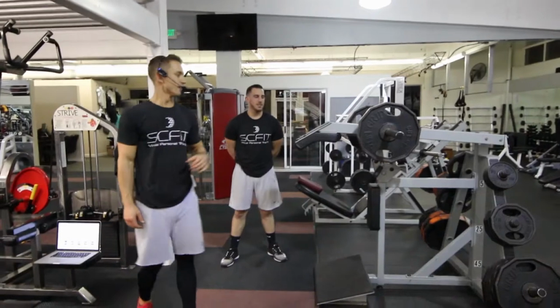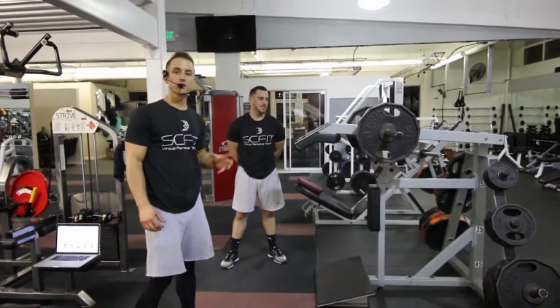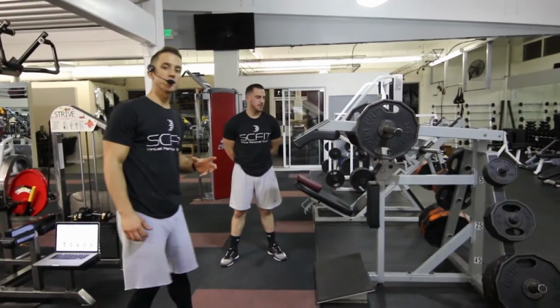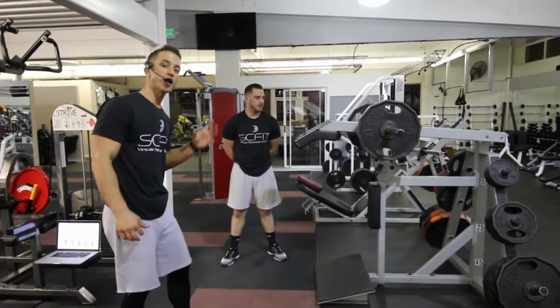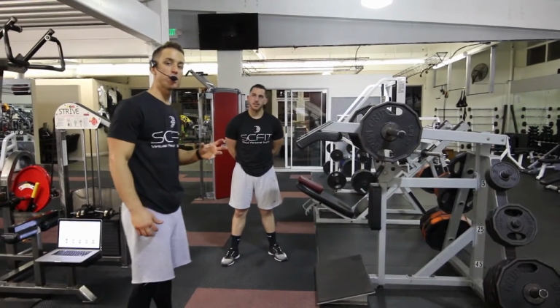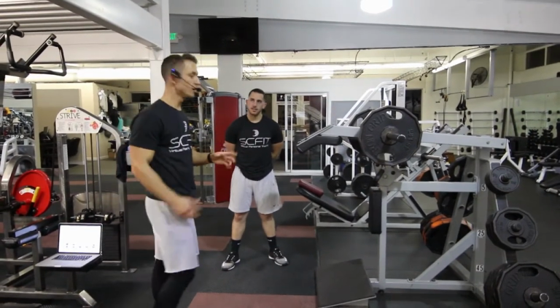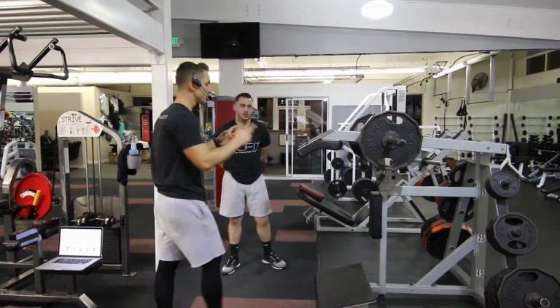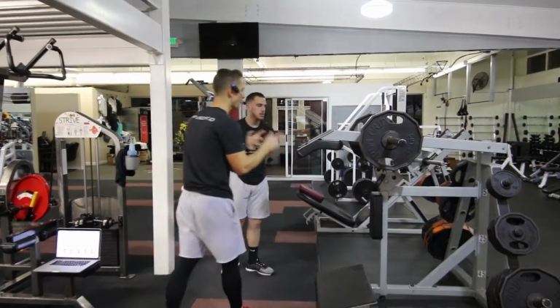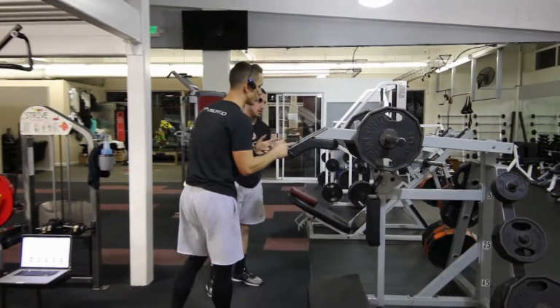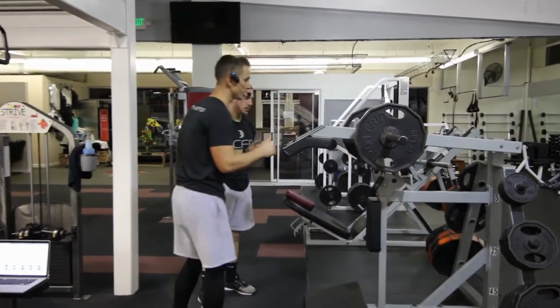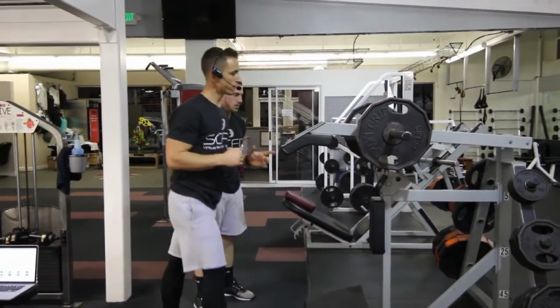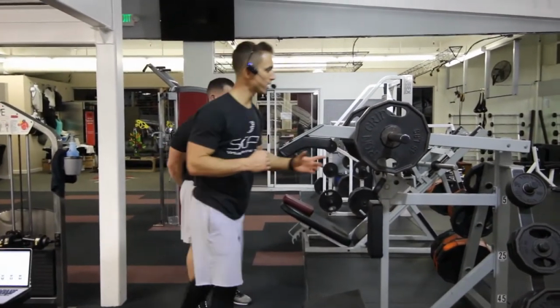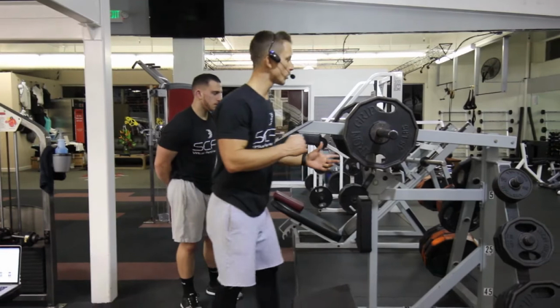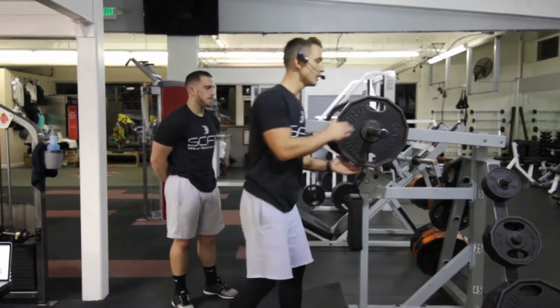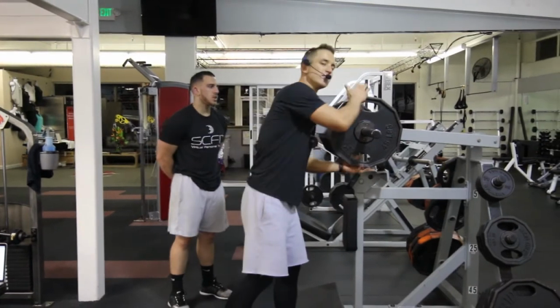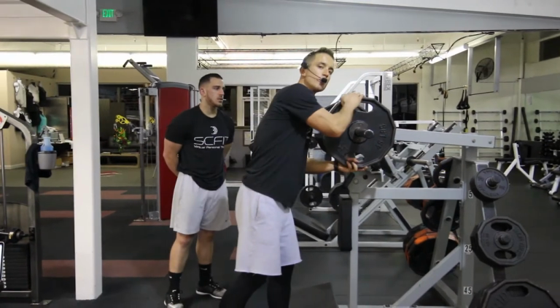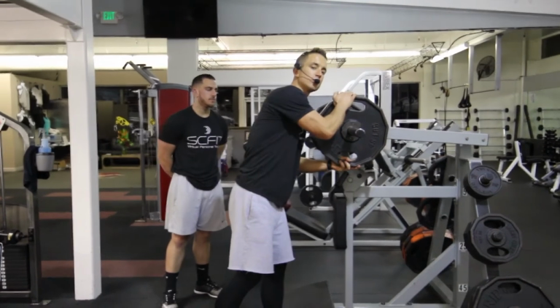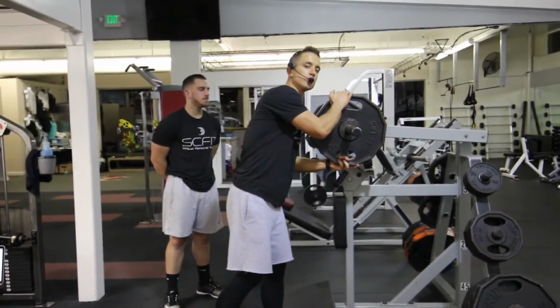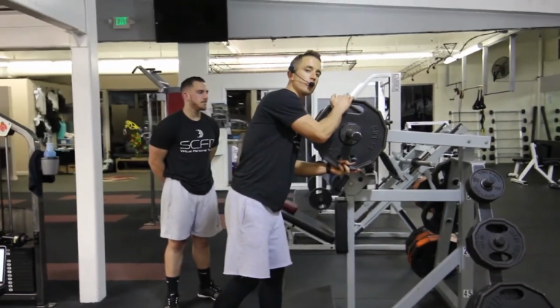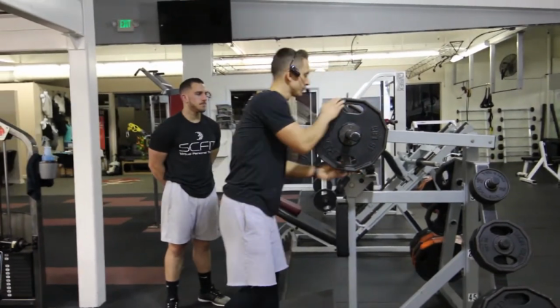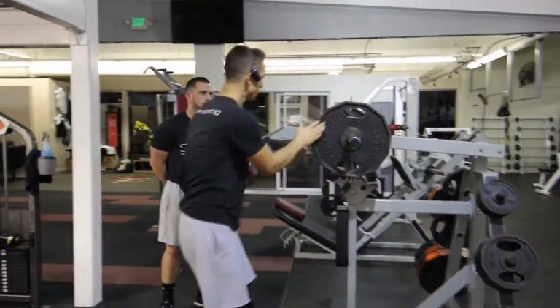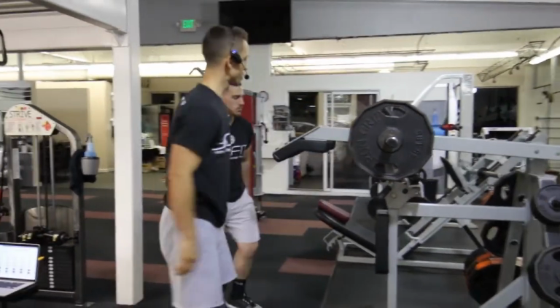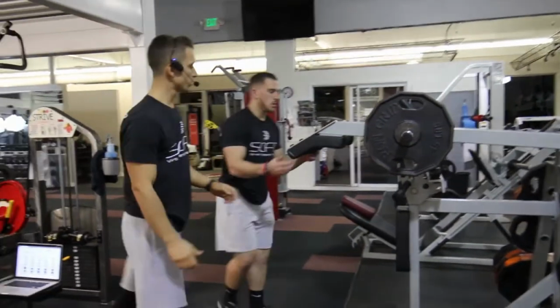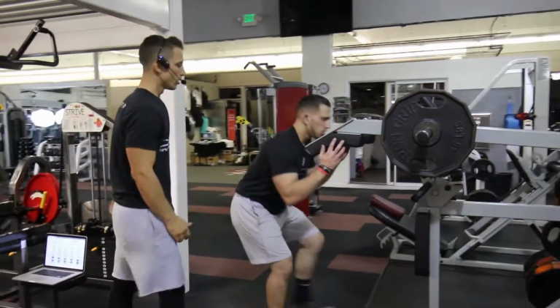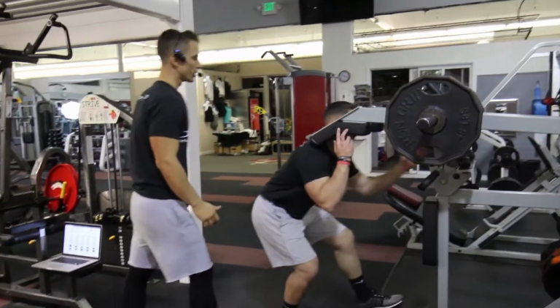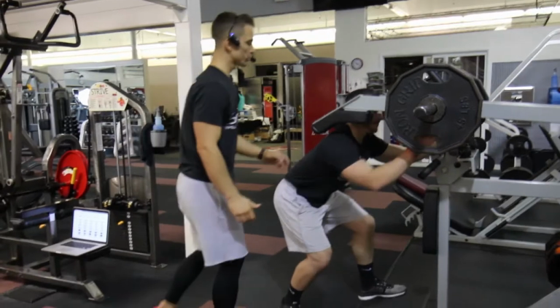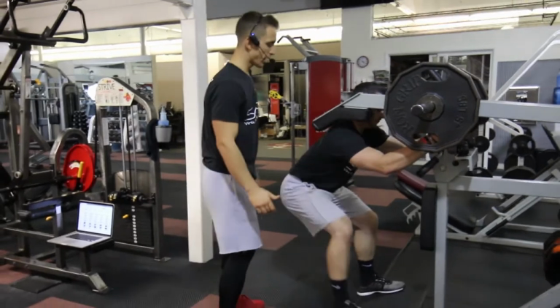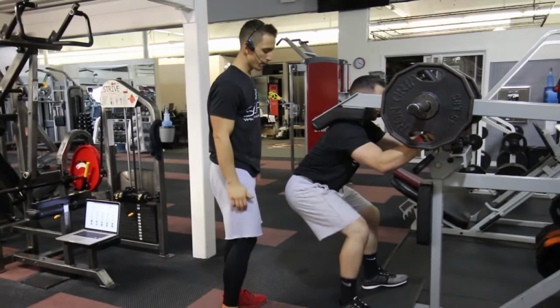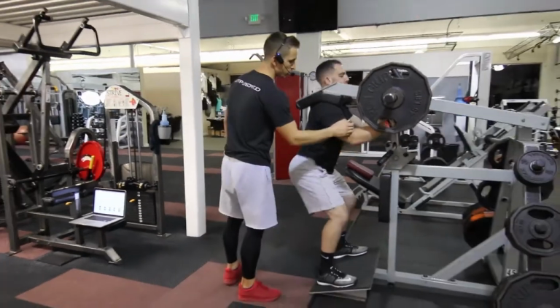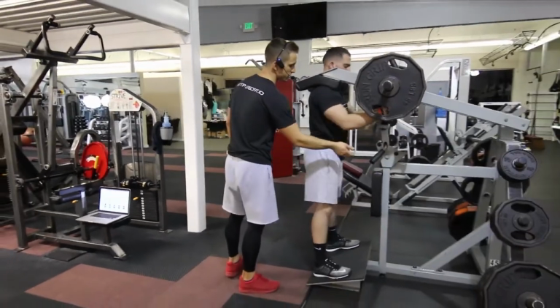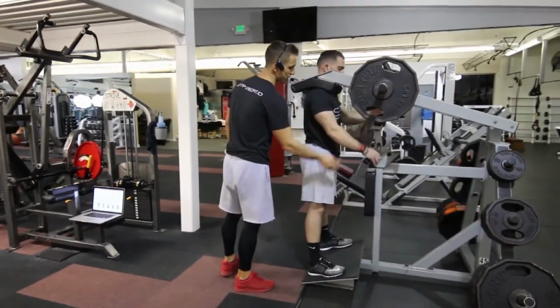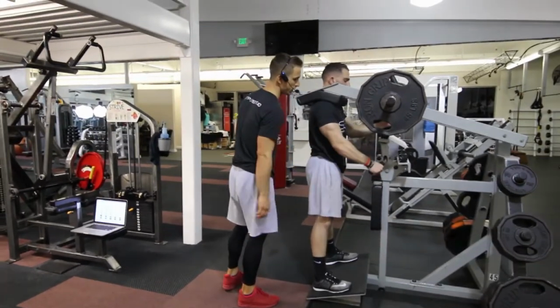This exercise is calf raises using the hack squat machine. First, he's going to want to make the necessary adjustment with the weight. He's going to come in, putting his shoulders on the pad, and release the safety lever.